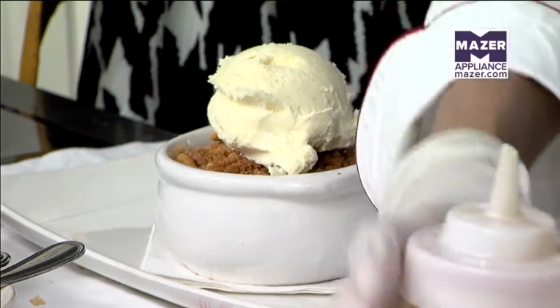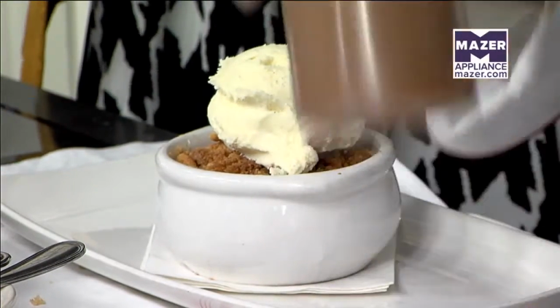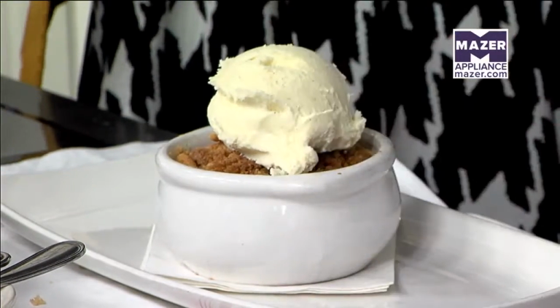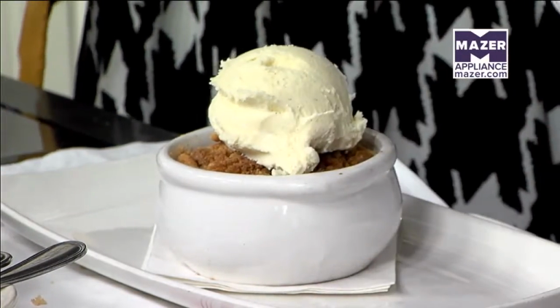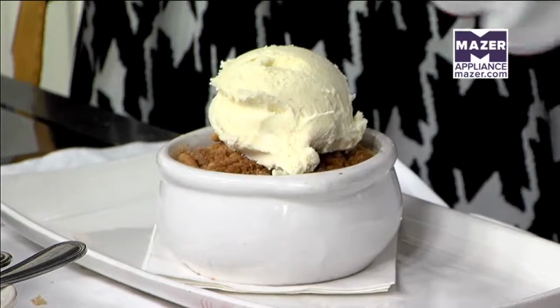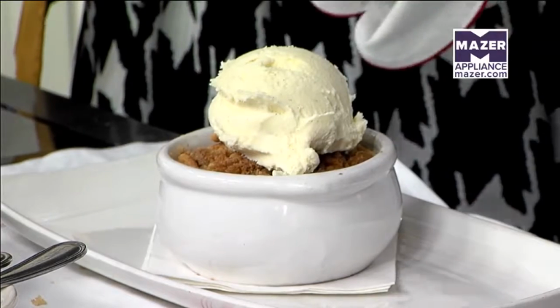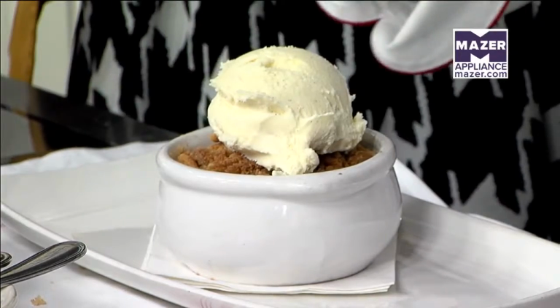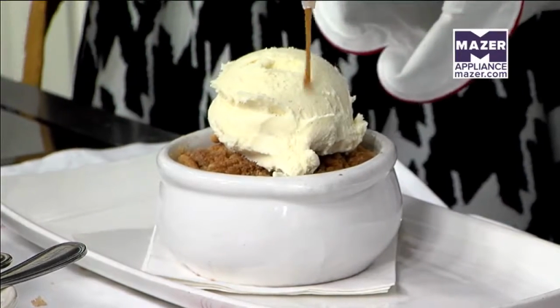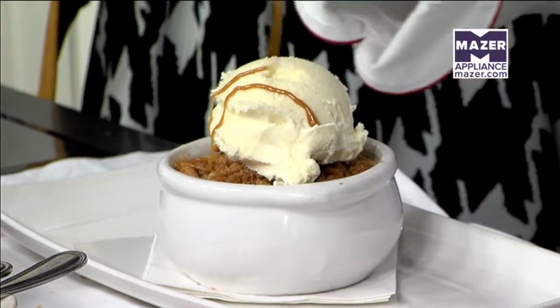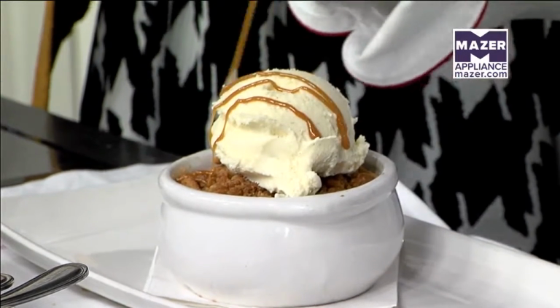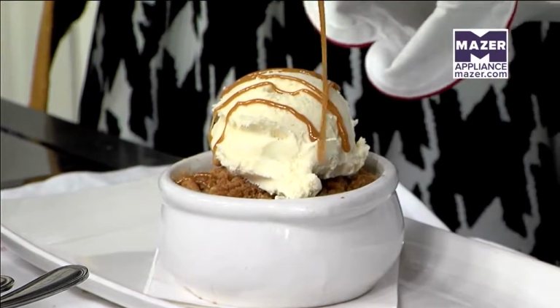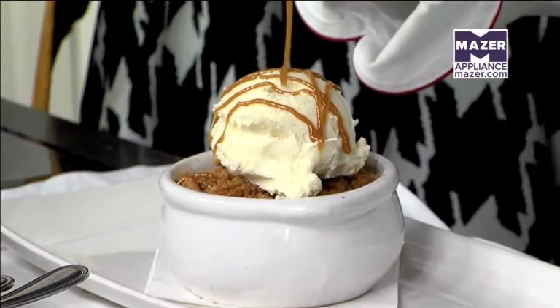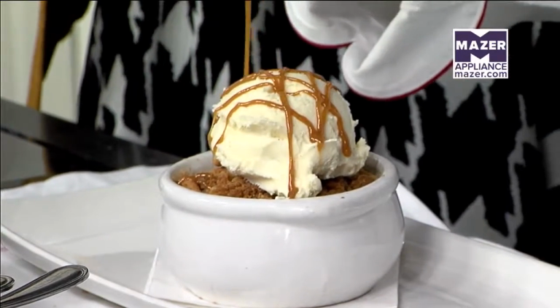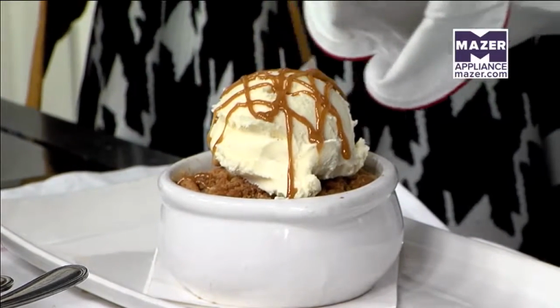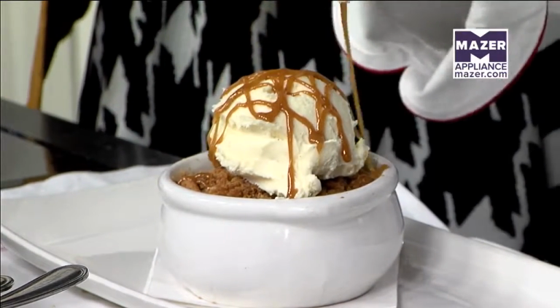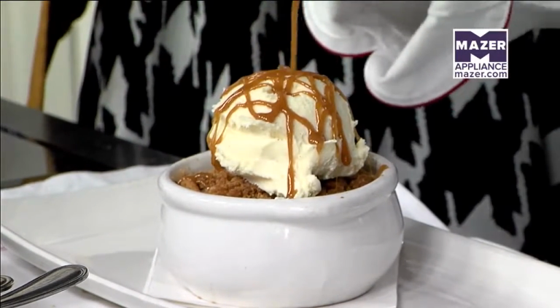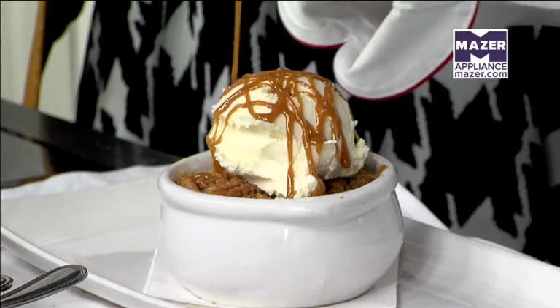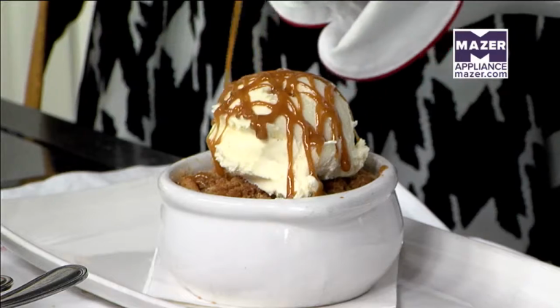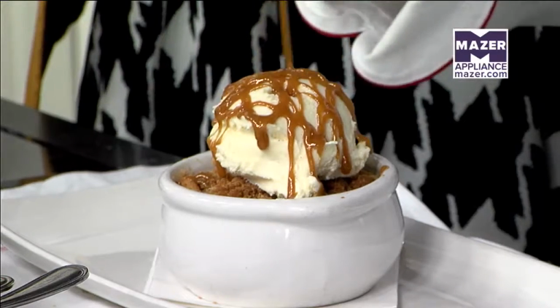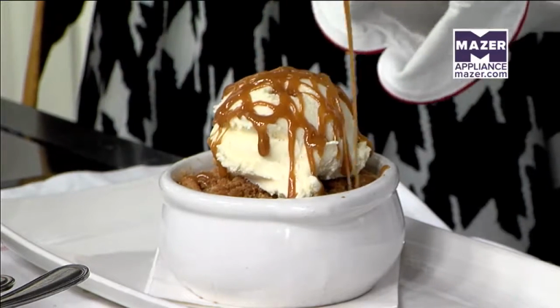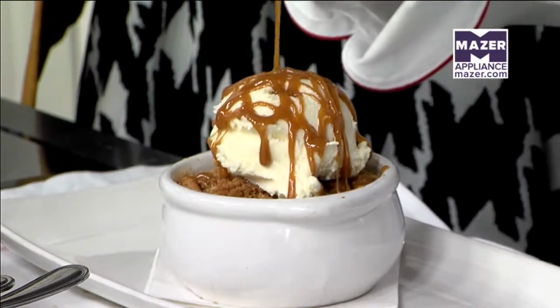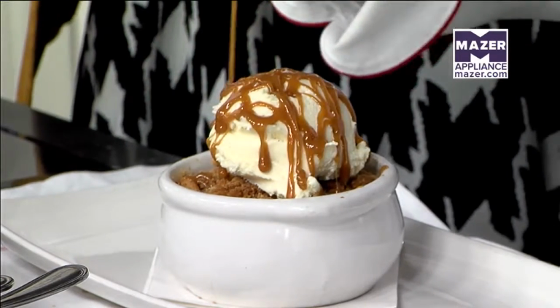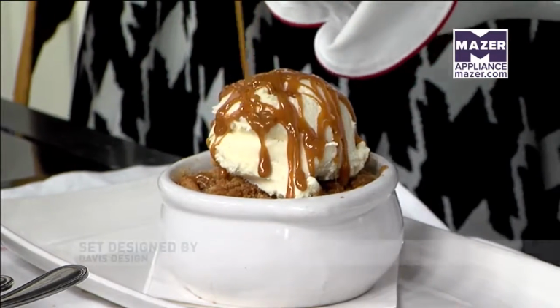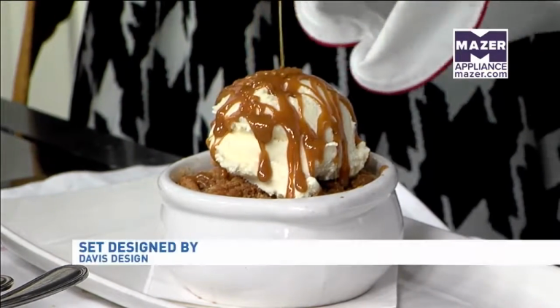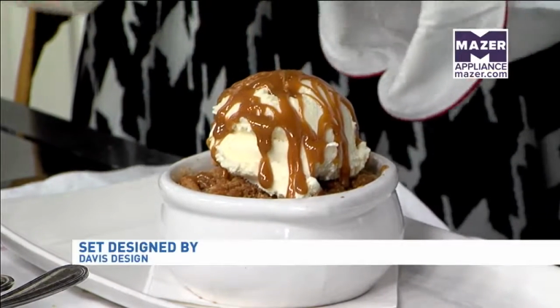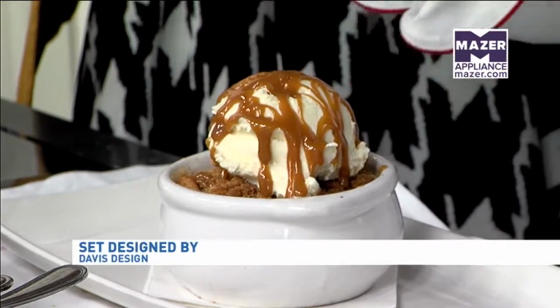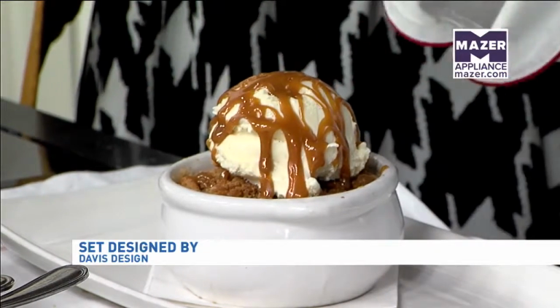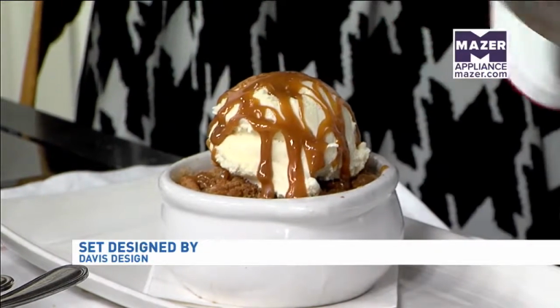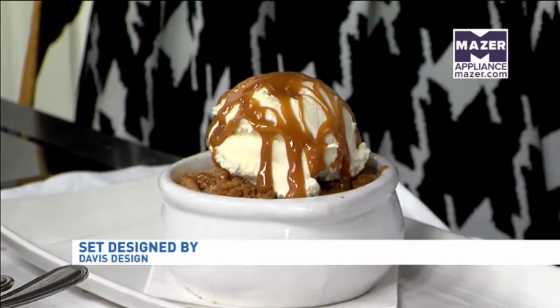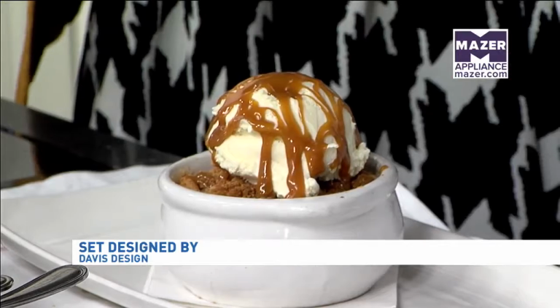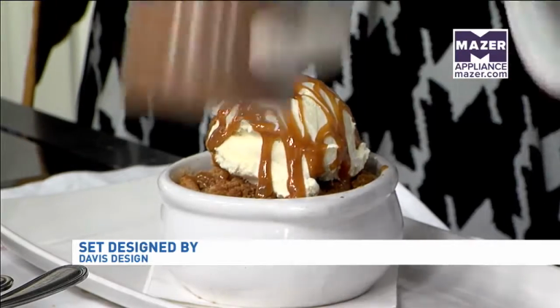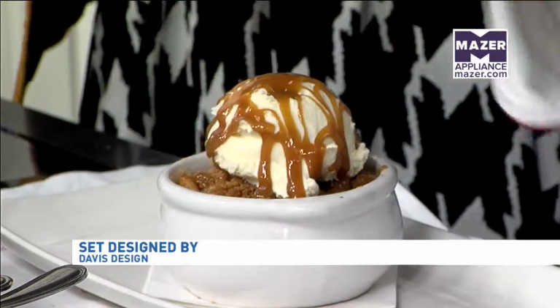Really? We're probably one of the few restaurants that serve it all over the country. You know you care about your ice cream when you bring it all the way in from Philadelphia. So we top it with vanilla and caramel.